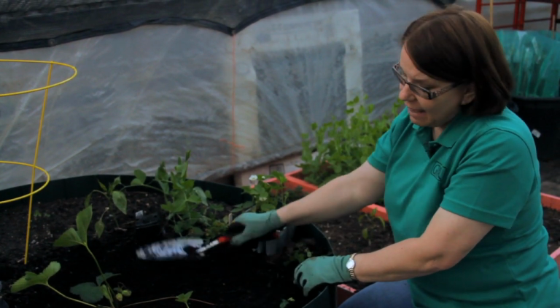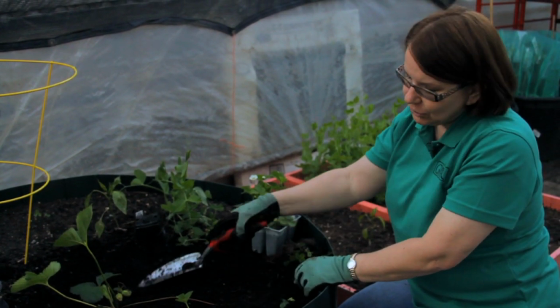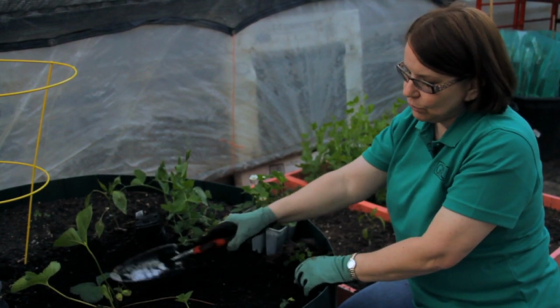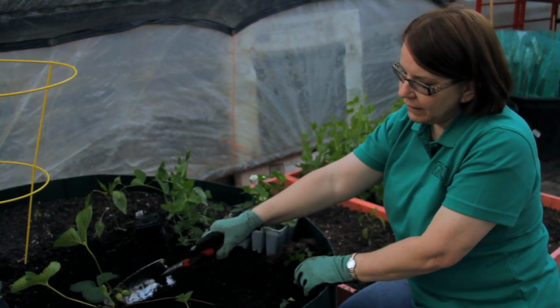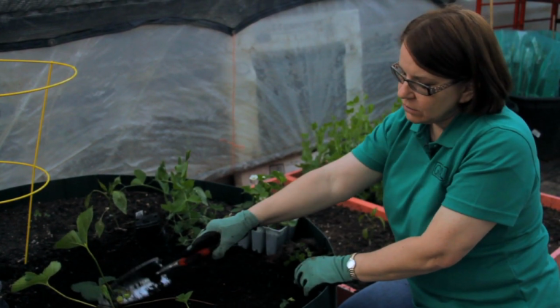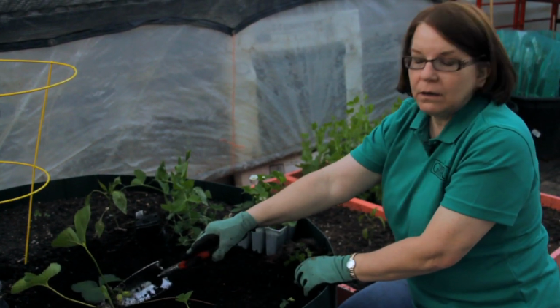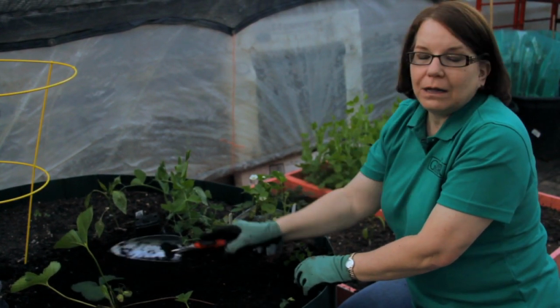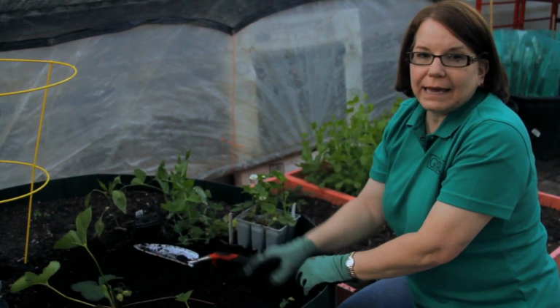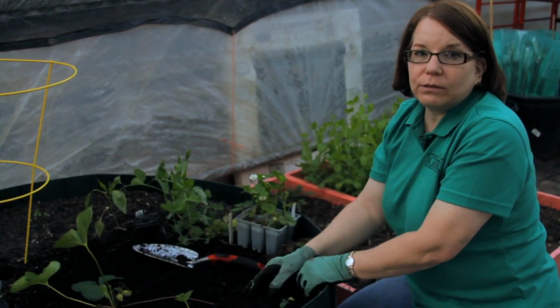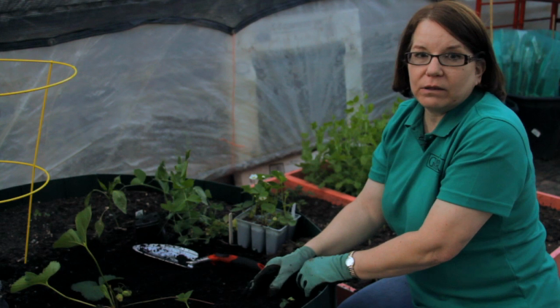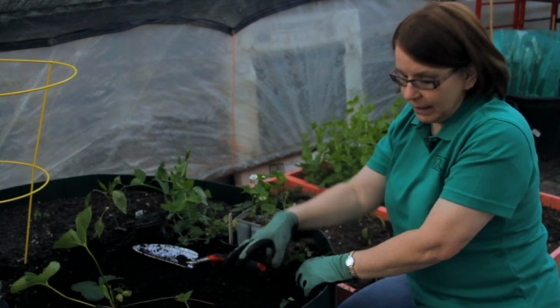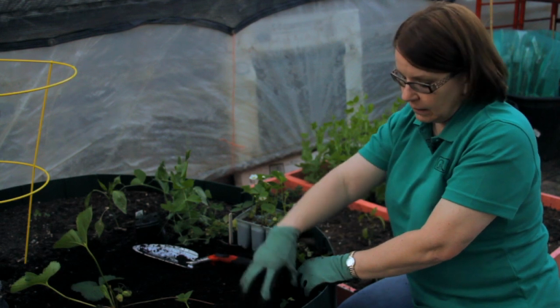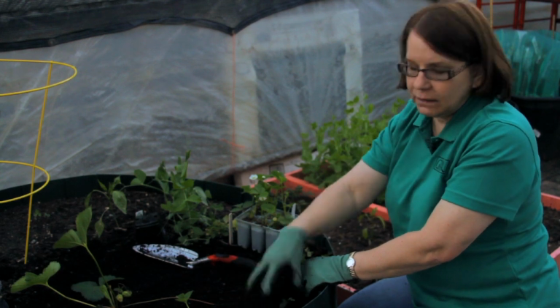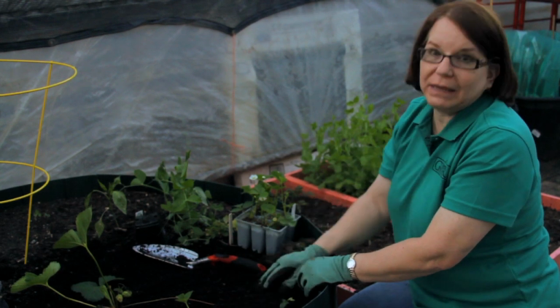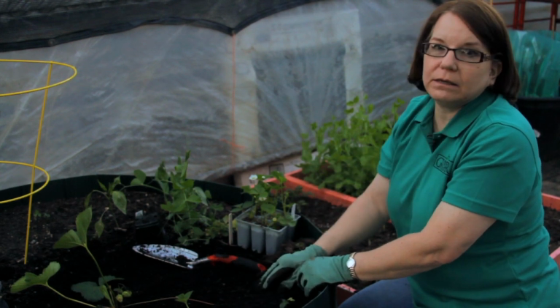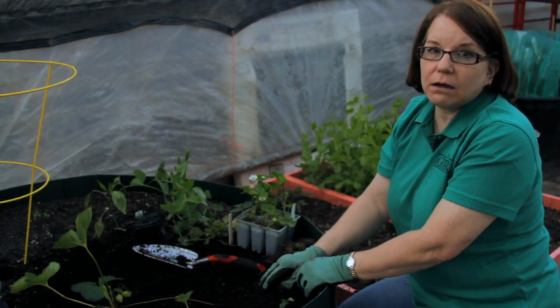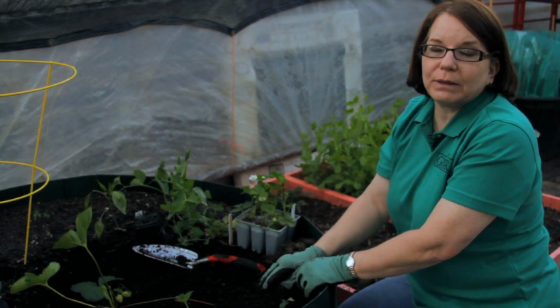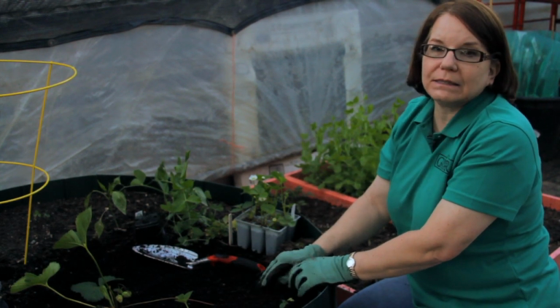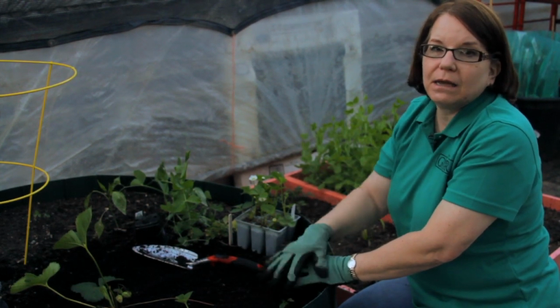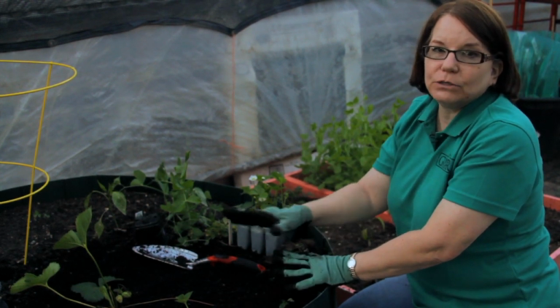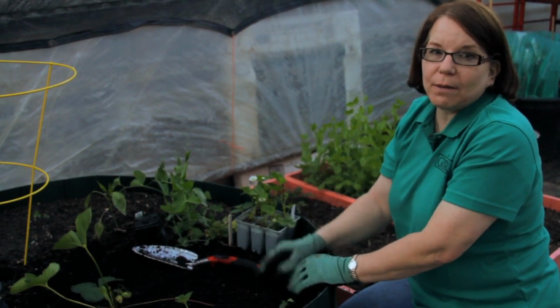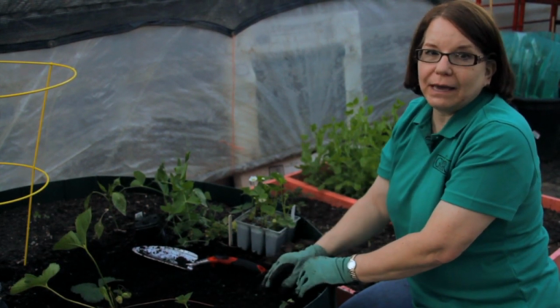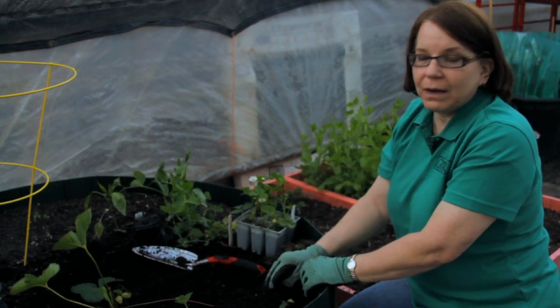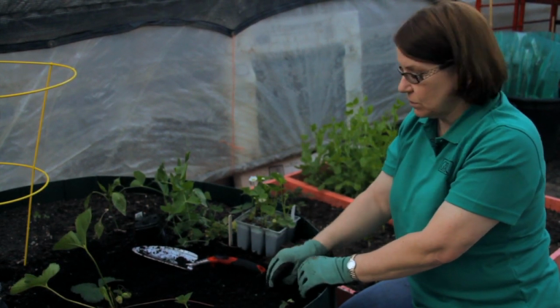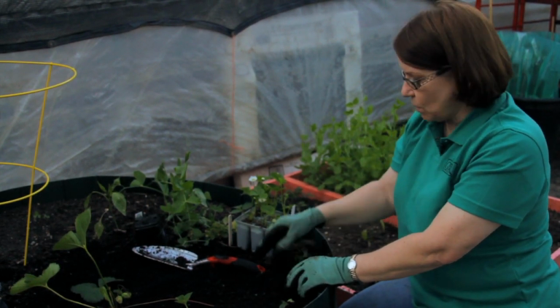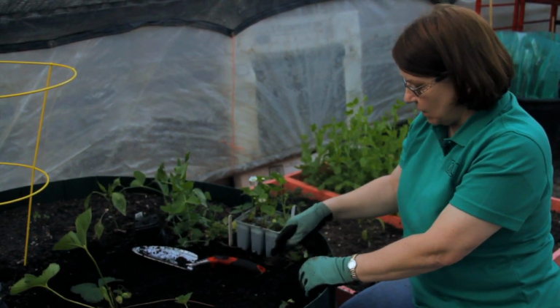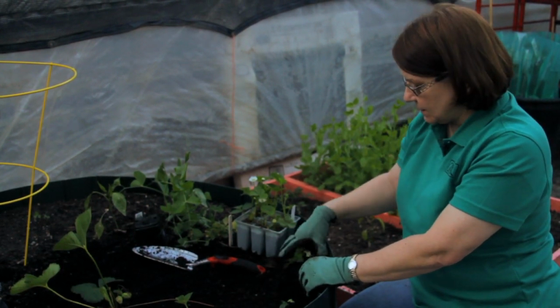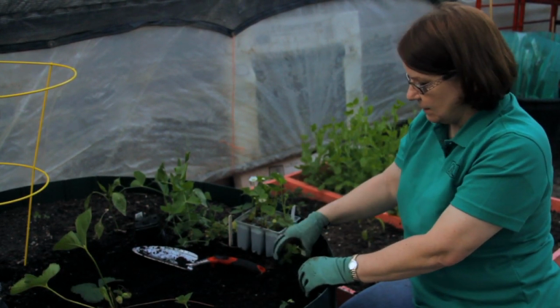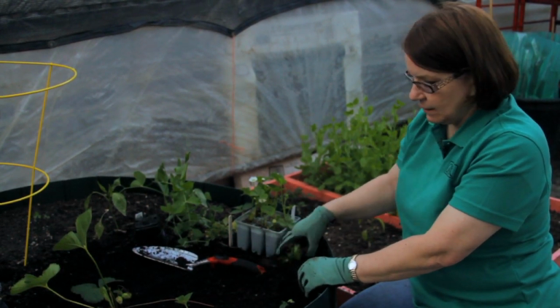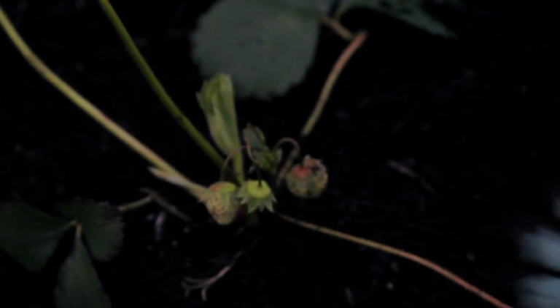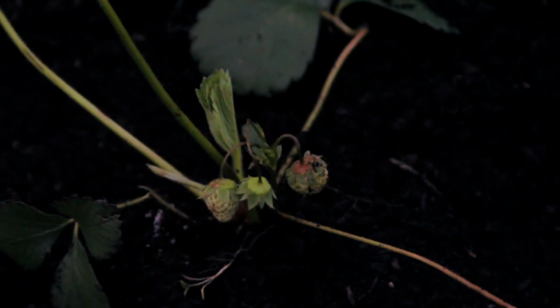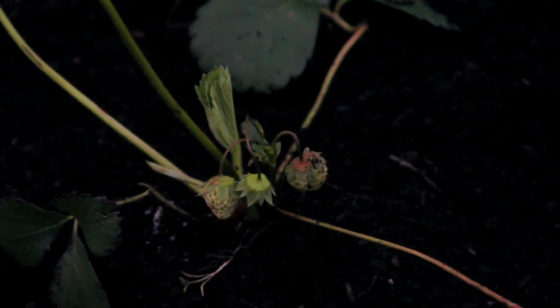After two or three years, I'll take out the mother plant and depend on the daughter plants to propagate my strawberries.